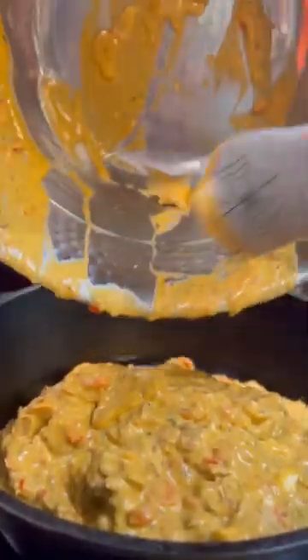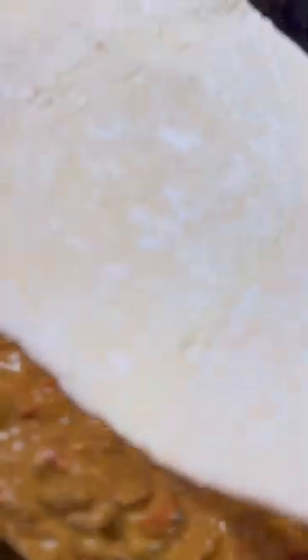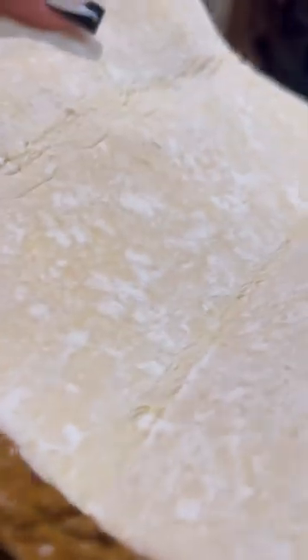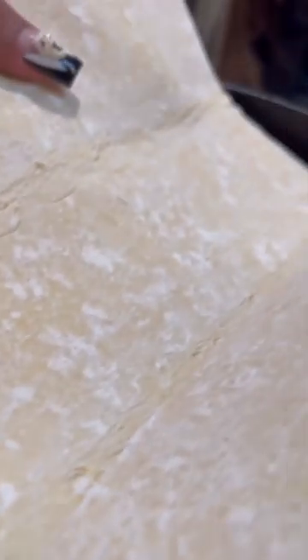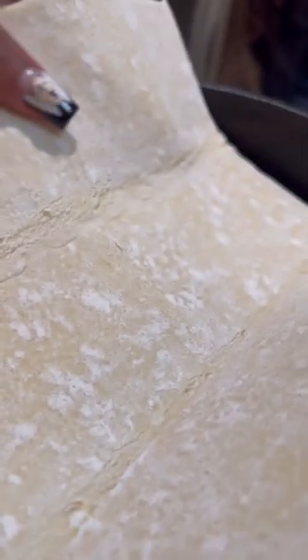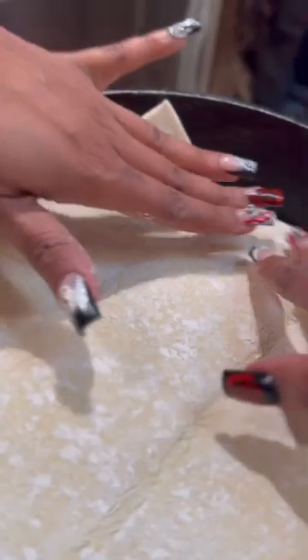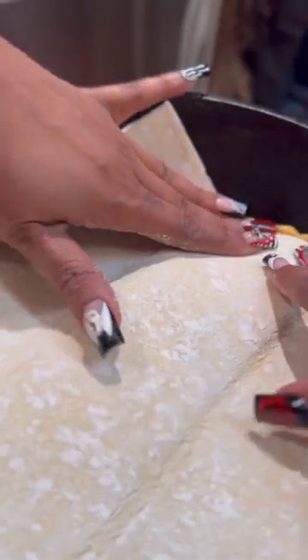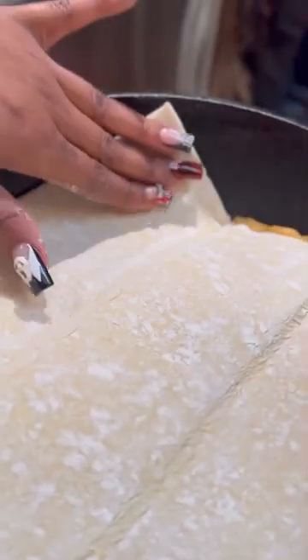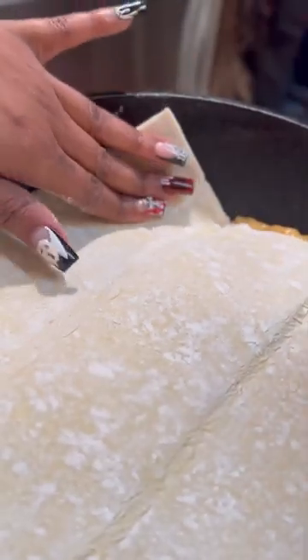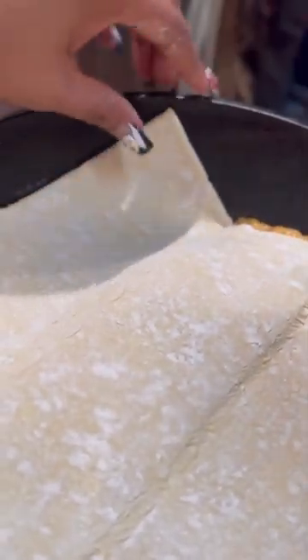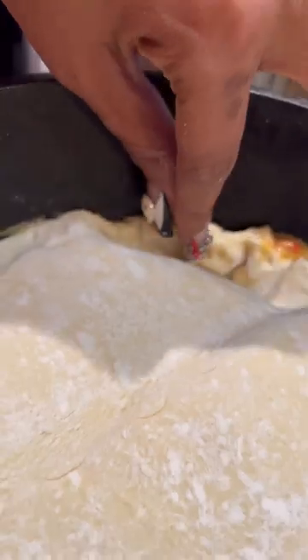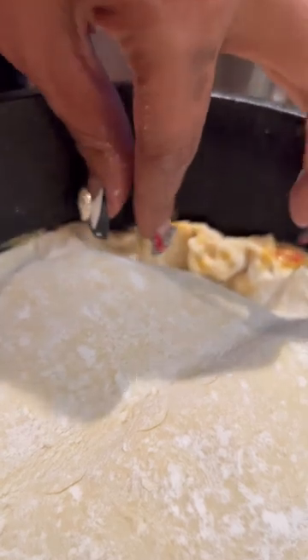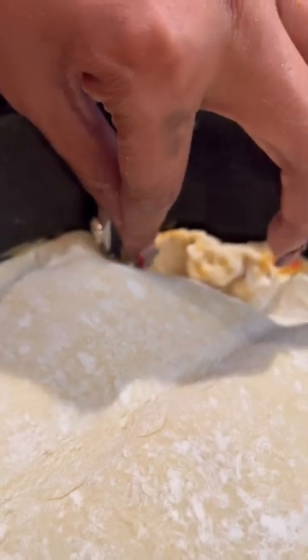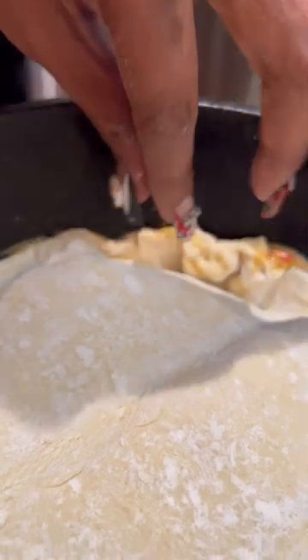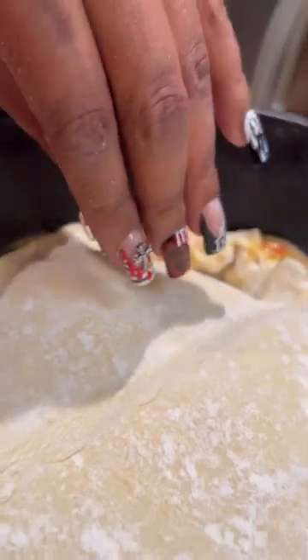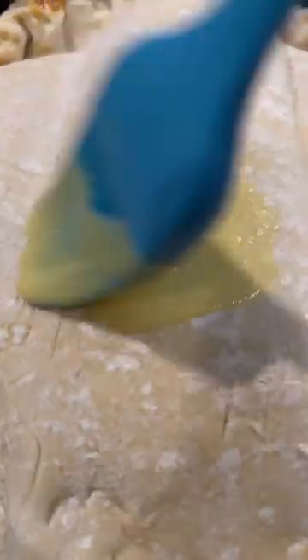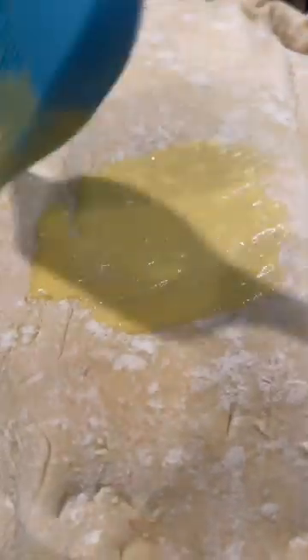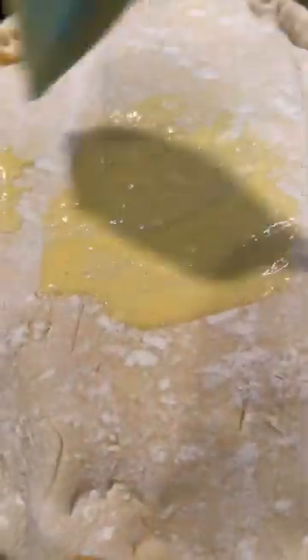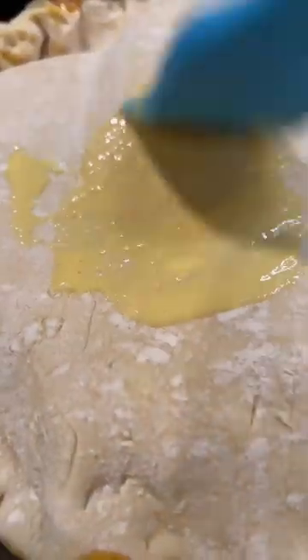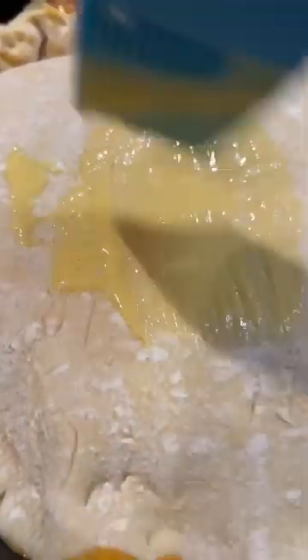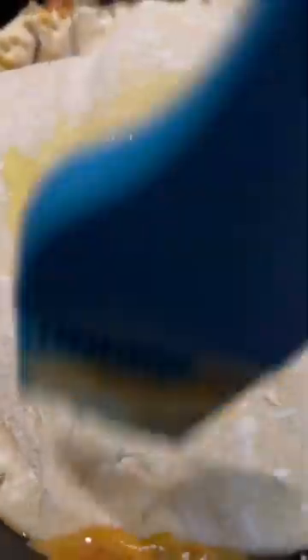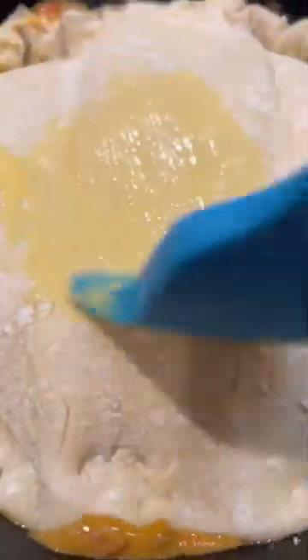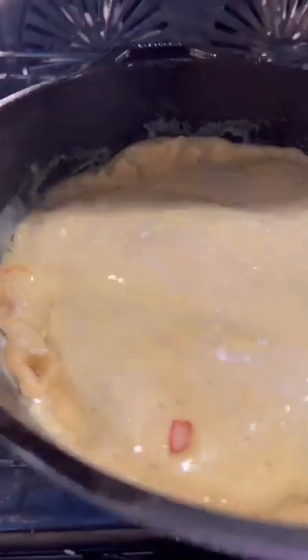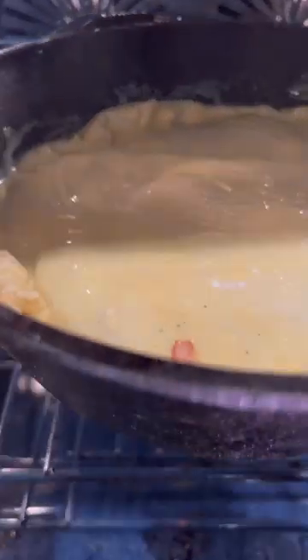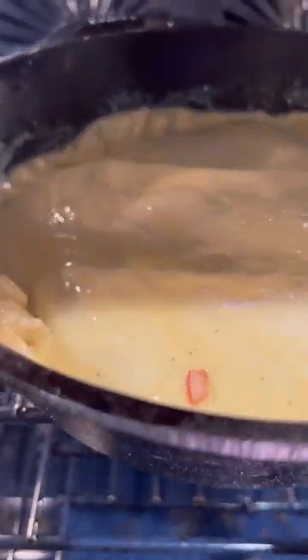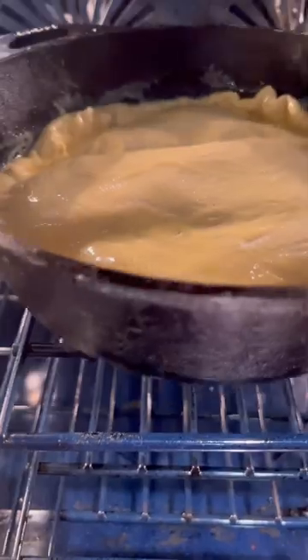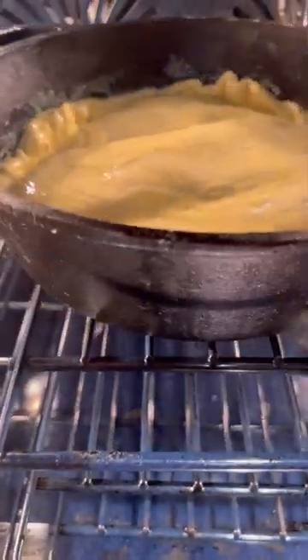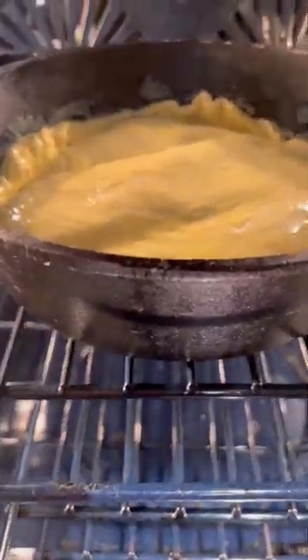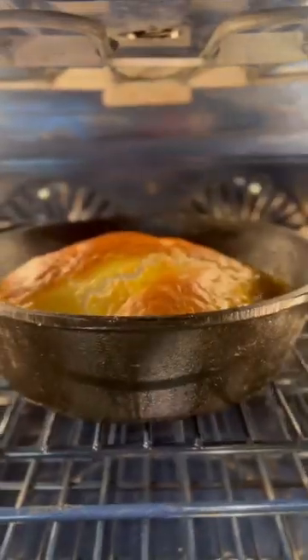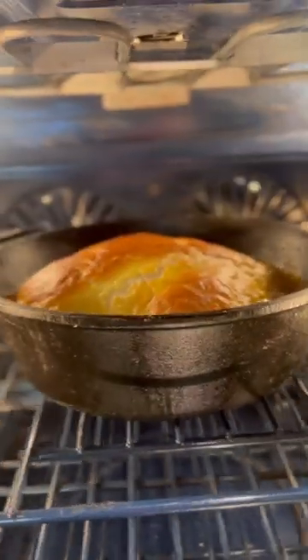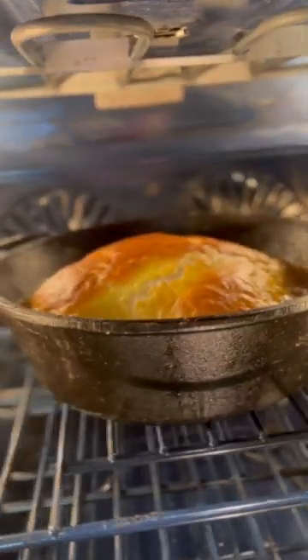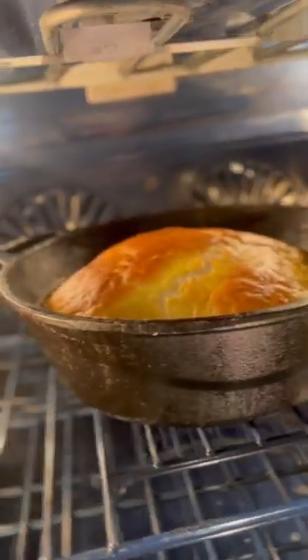Add some vegan parmesan. If you want it to be a little bit thicker, you also want to go ahead and add some tapioca starch to make it whole. I love to use a store-bought puff pastry — just make sure it doesn't have any egg or milk in it.